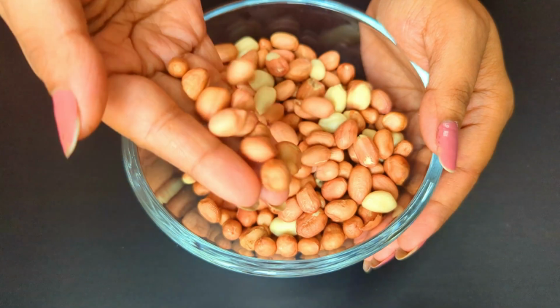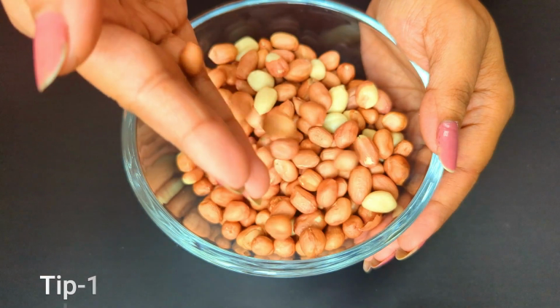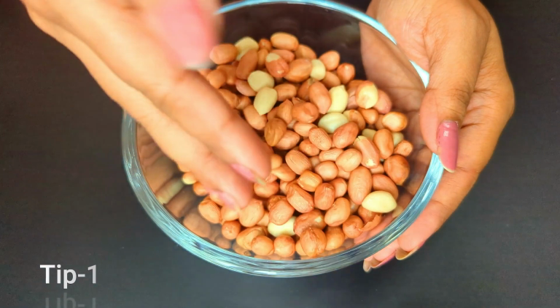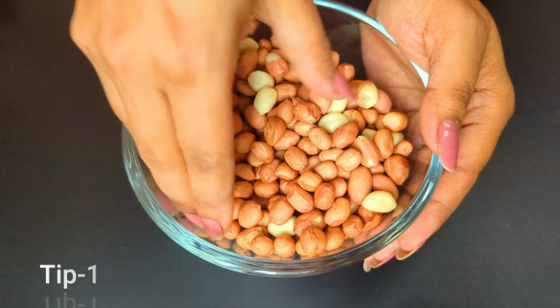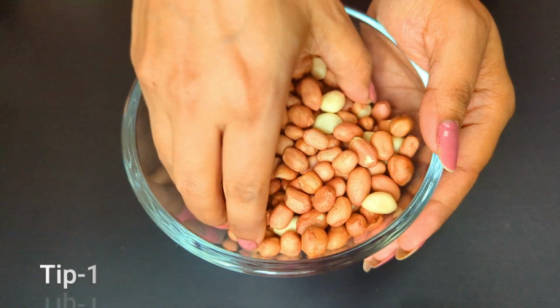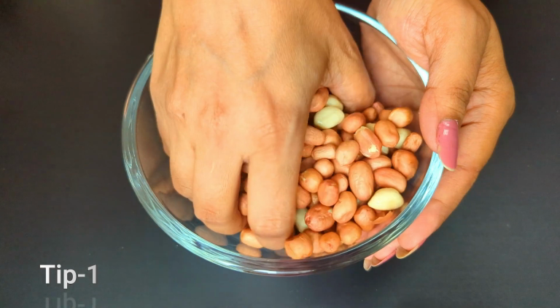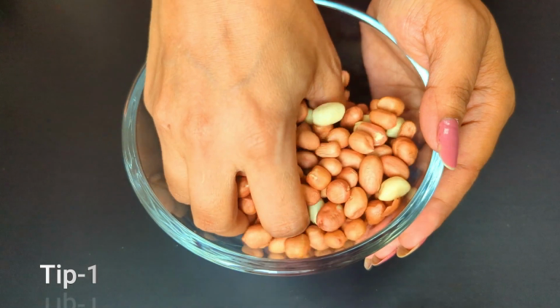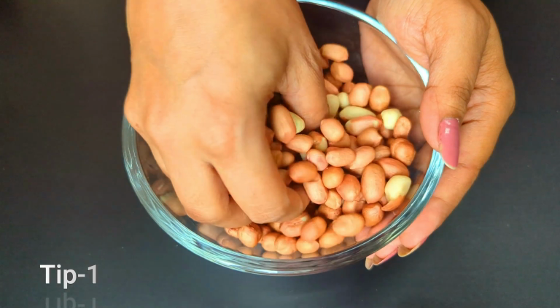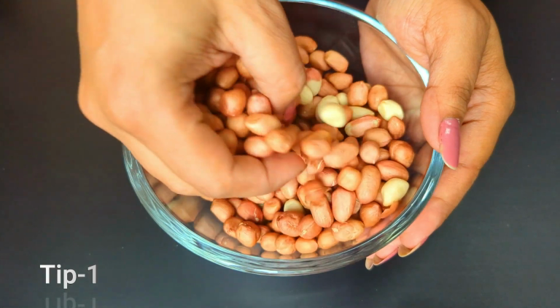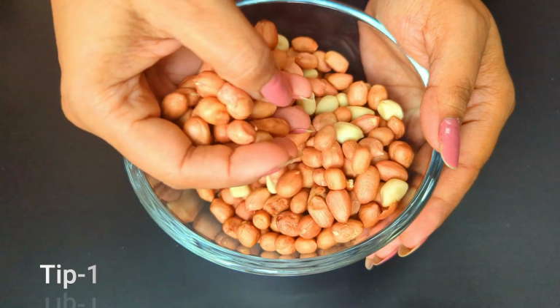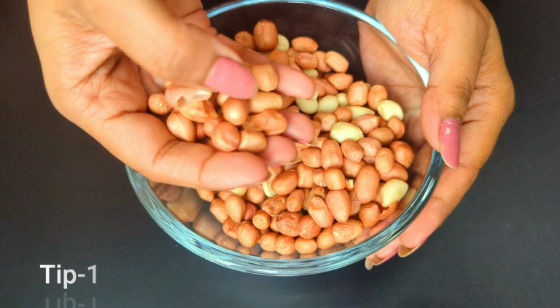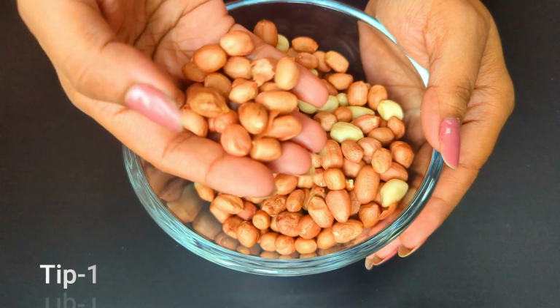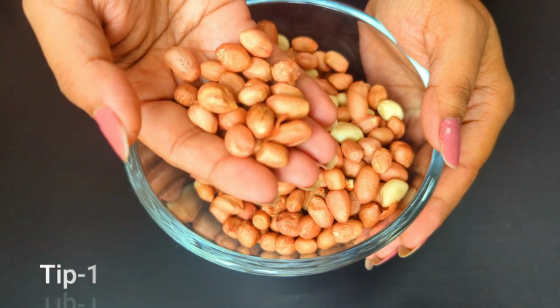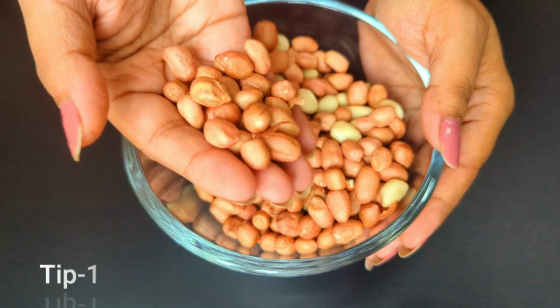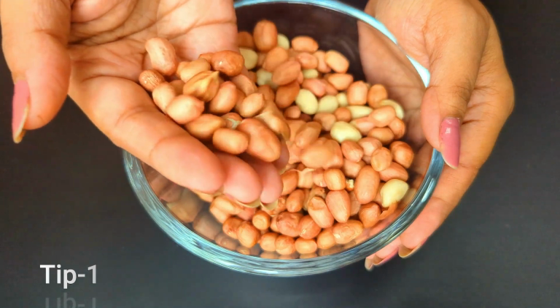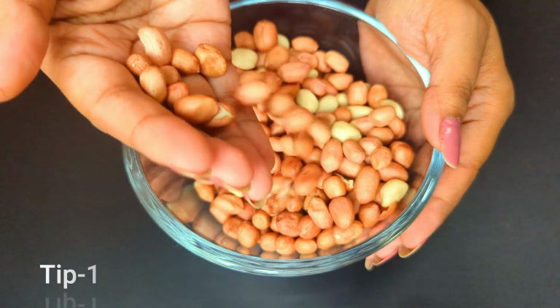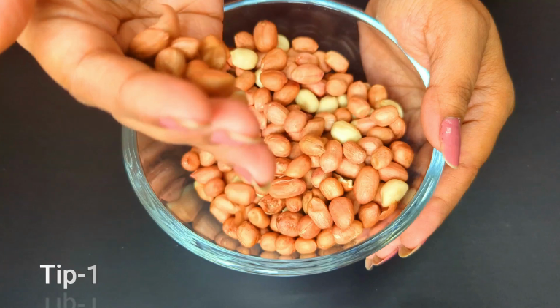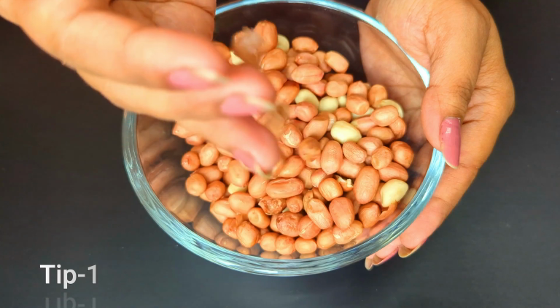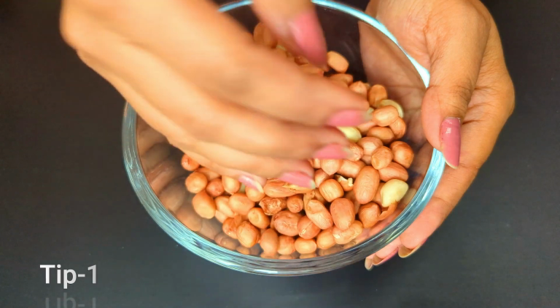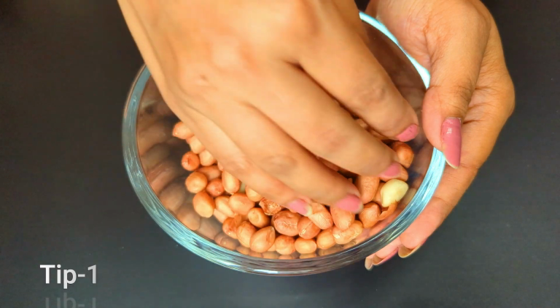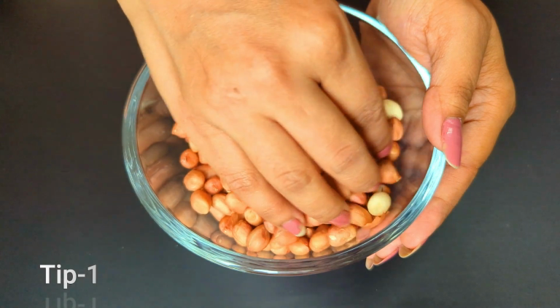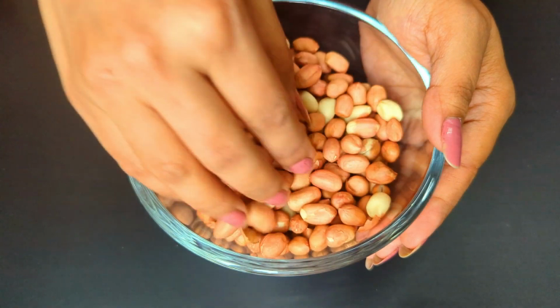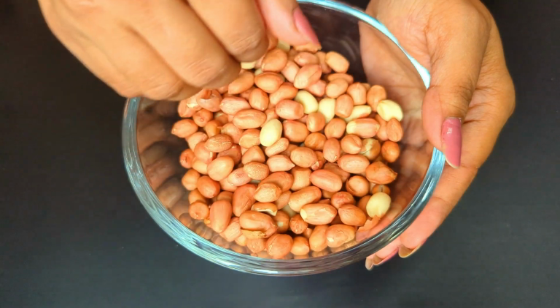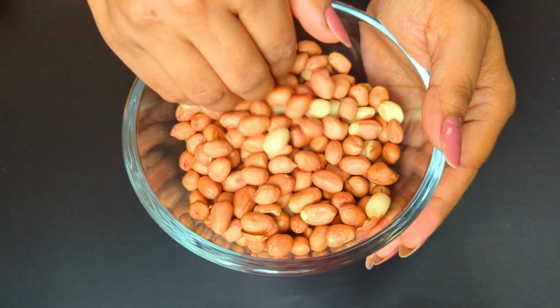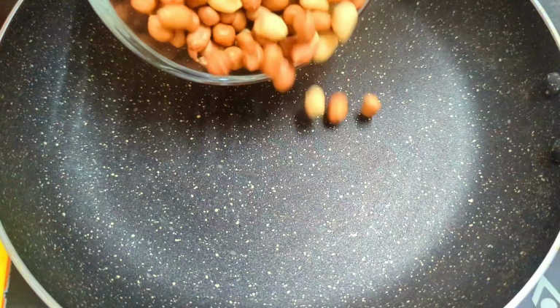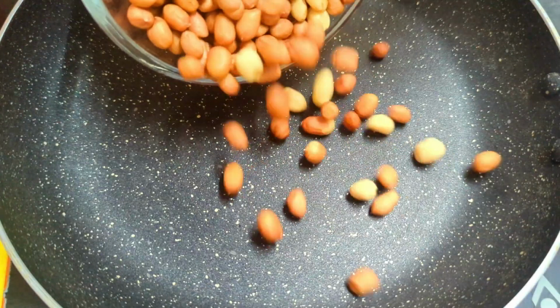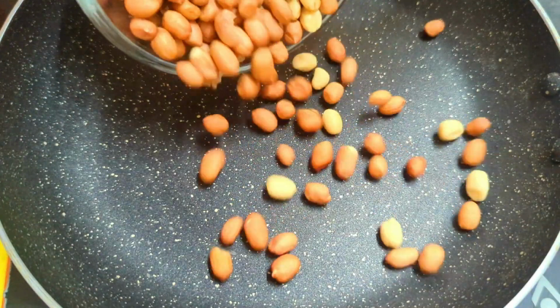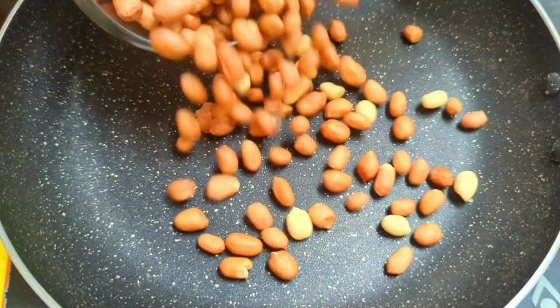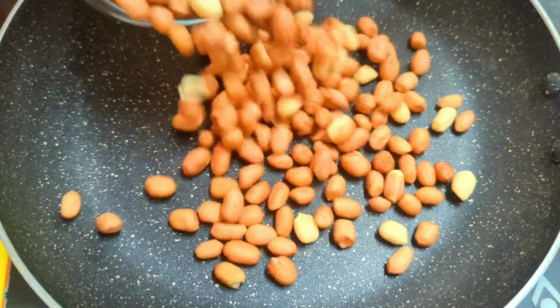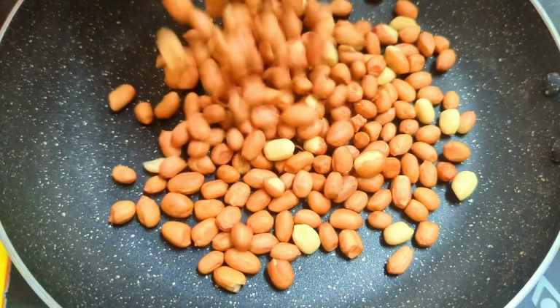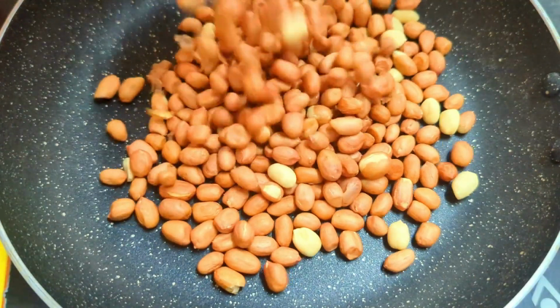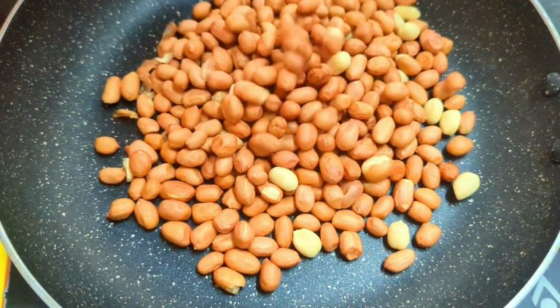Now here comes tip number one: make sure to thoroughly check your peanuts. None of them should be either rotten, spotted, or blackened. If you find any, pick them out. Now we need to roast the peanuts.